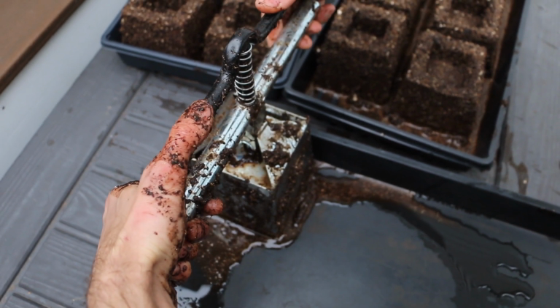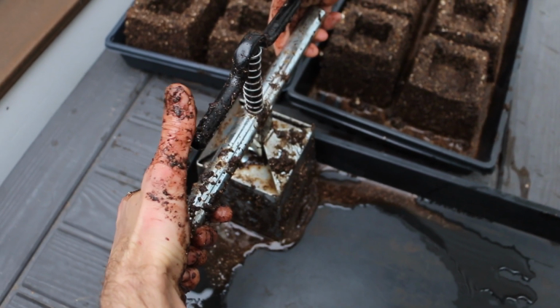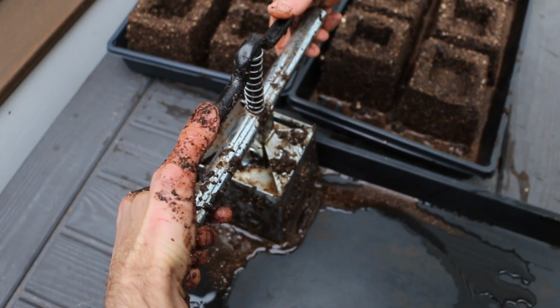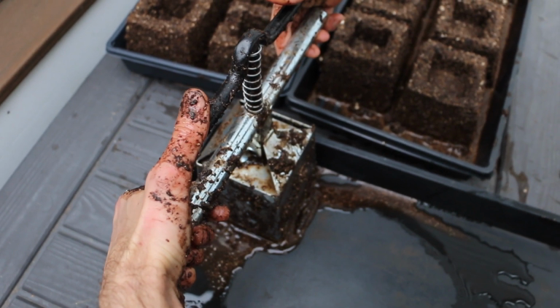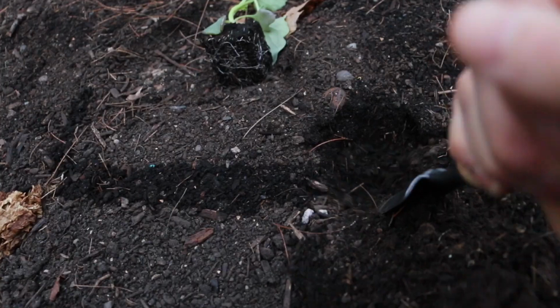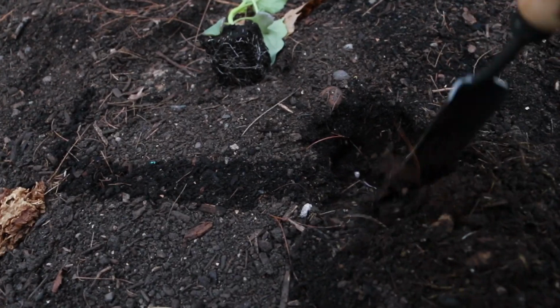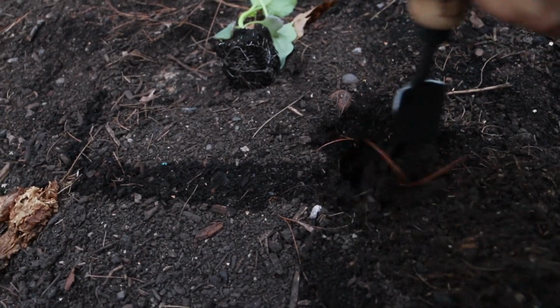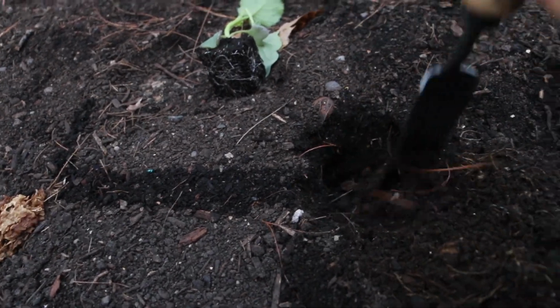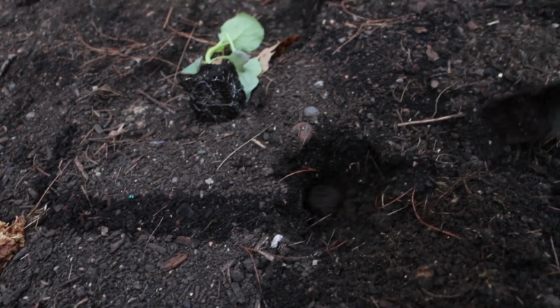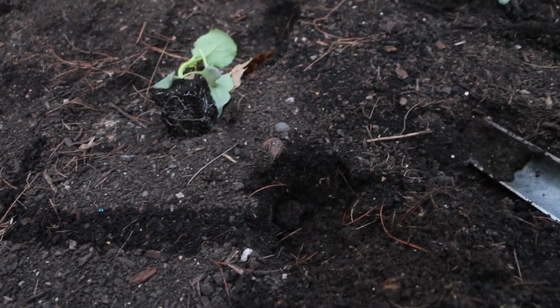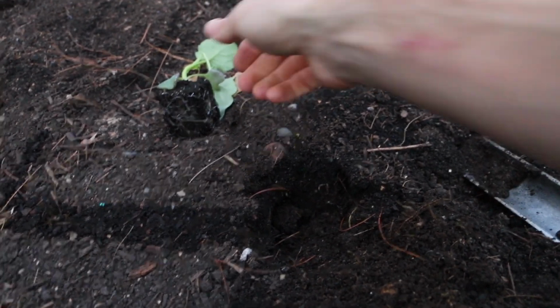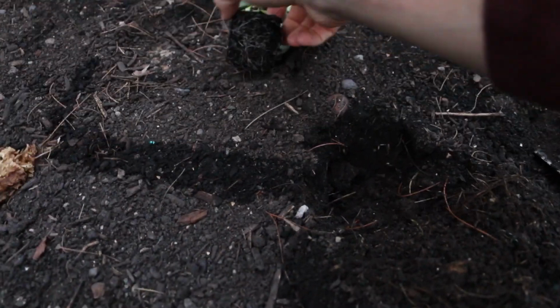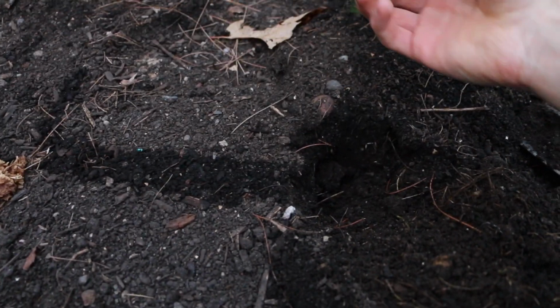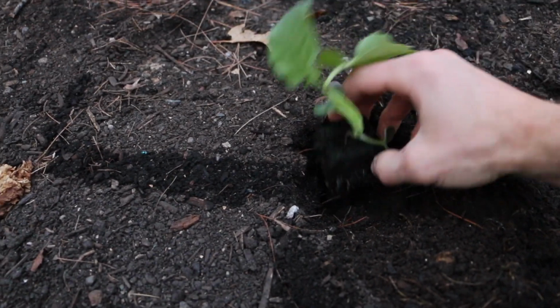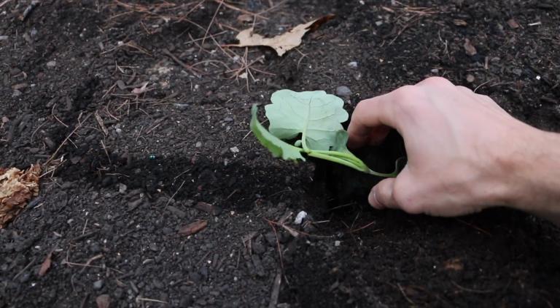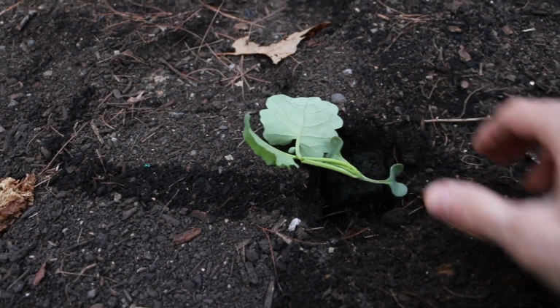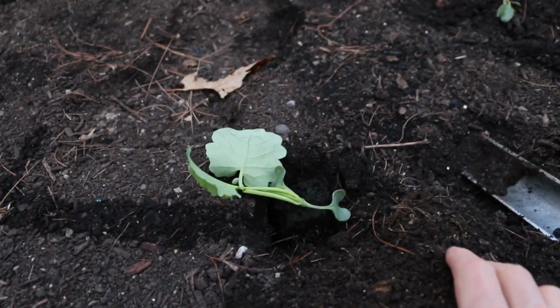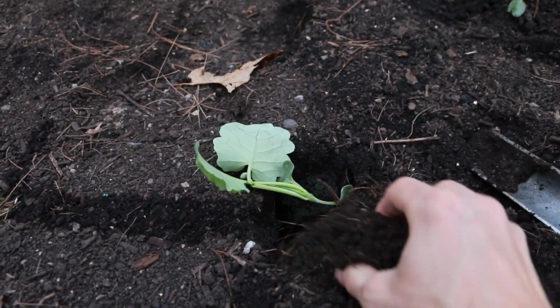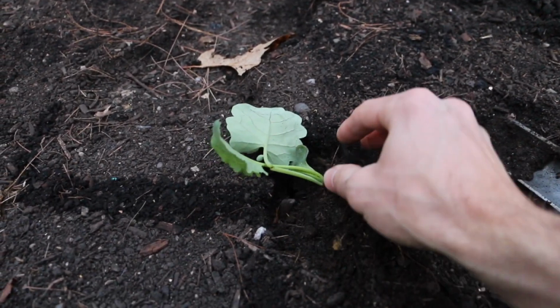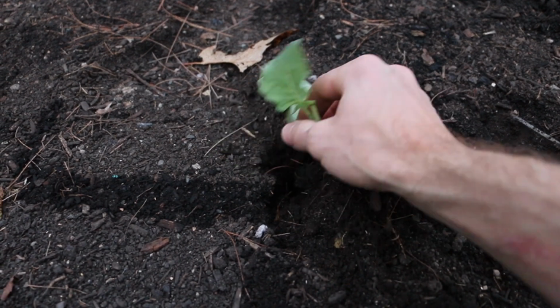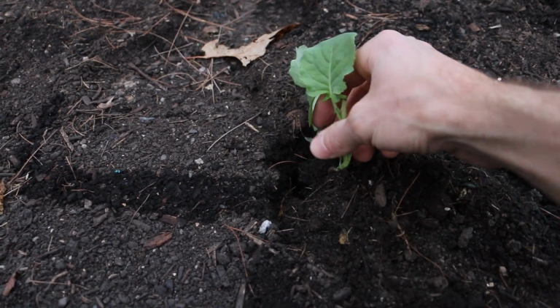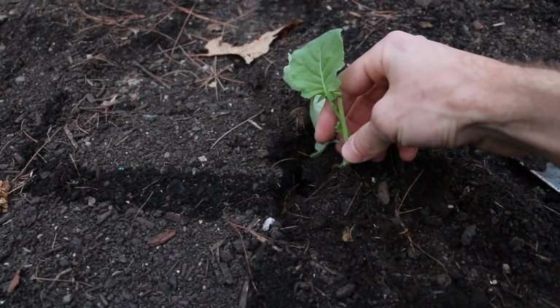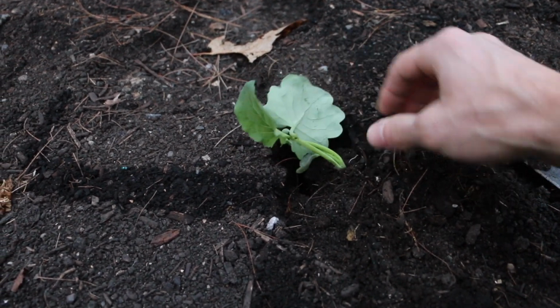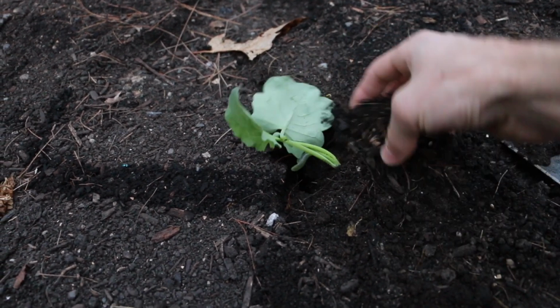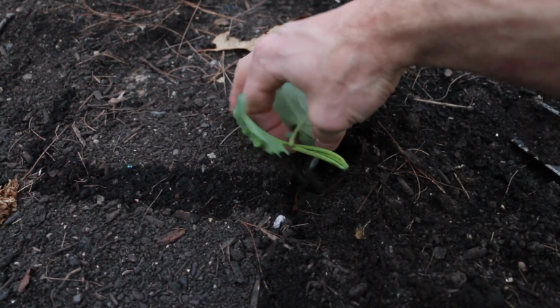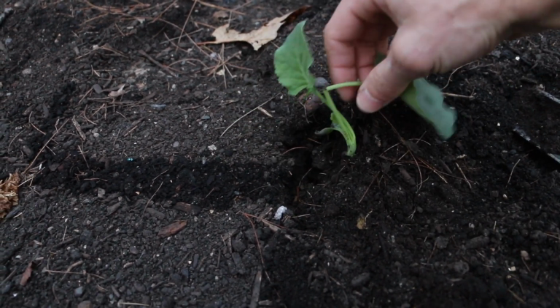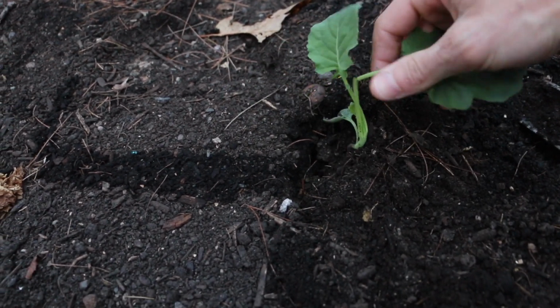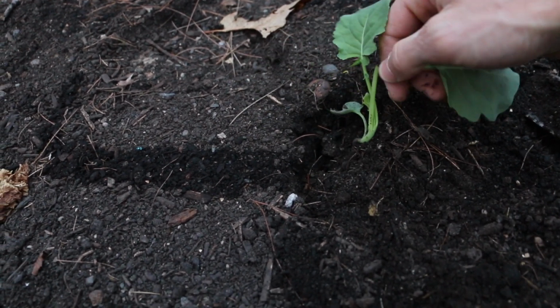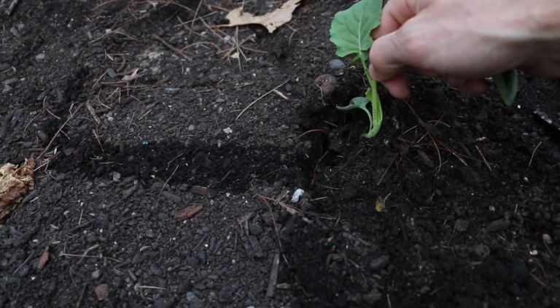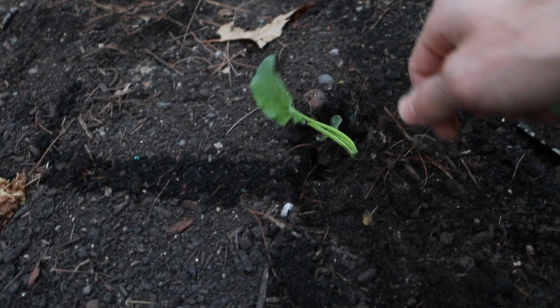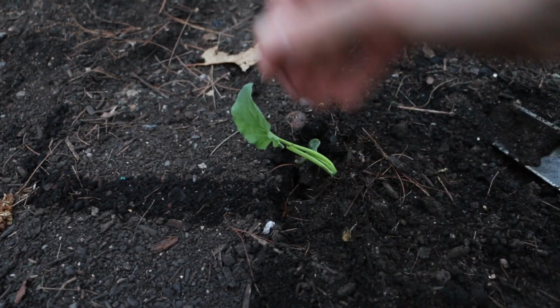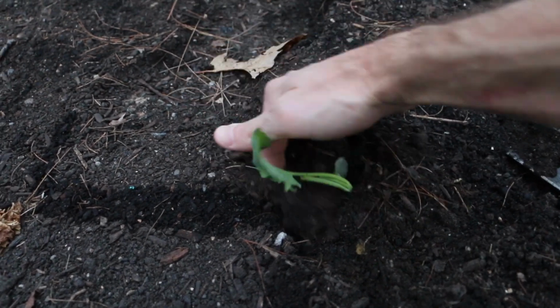Soil blocking is really an ingenious way of seed starting. The method allows you to produce vigorous seedlings with roots that quickly re-establish growth upon transplanting. It eliminates expense, waste, and storage issues associated with plastic pots.